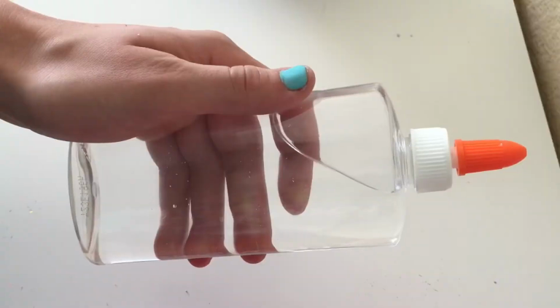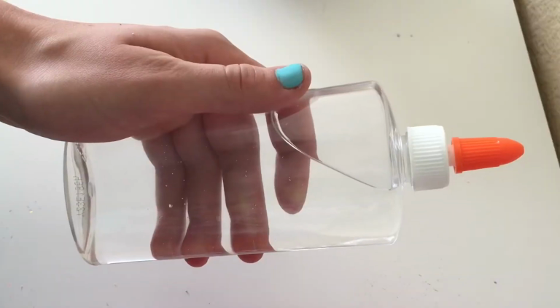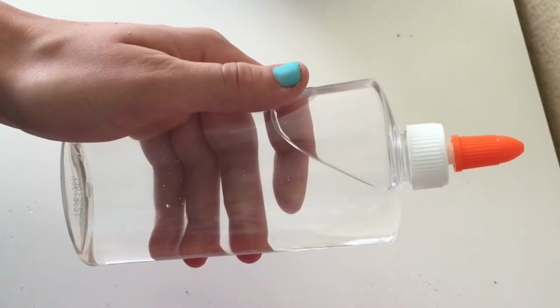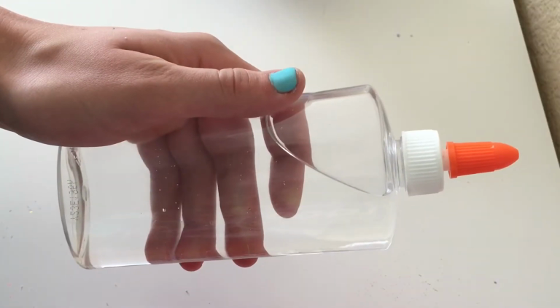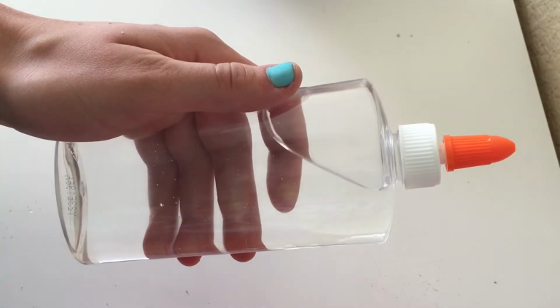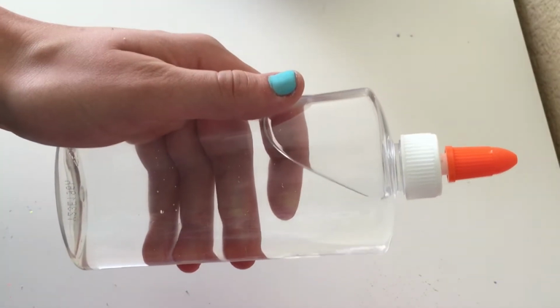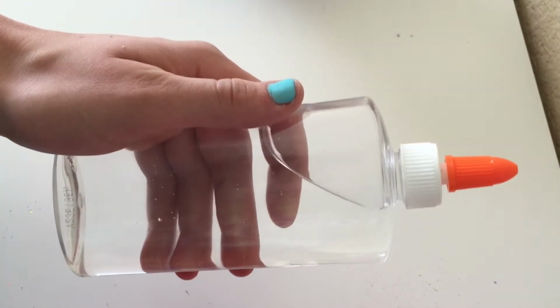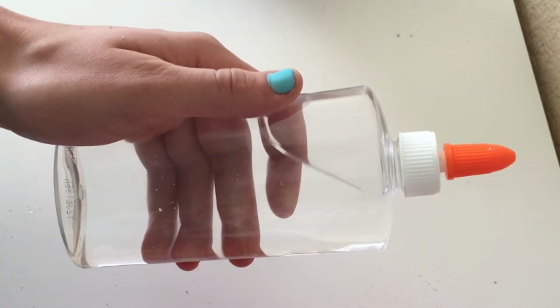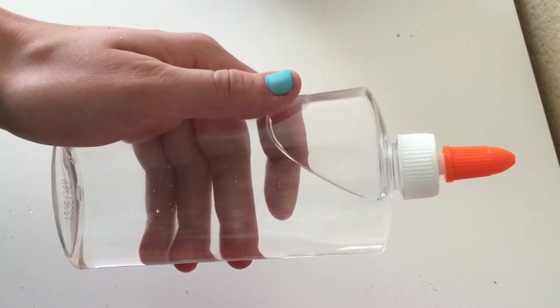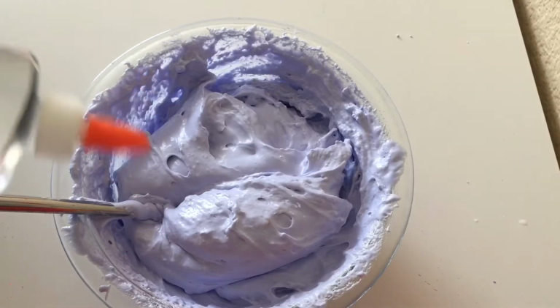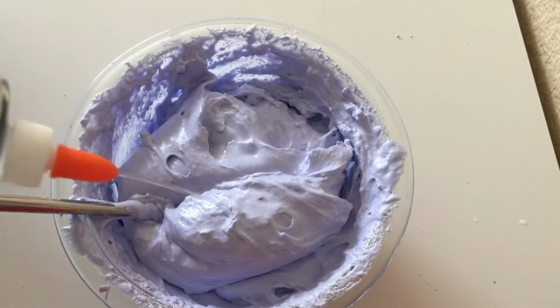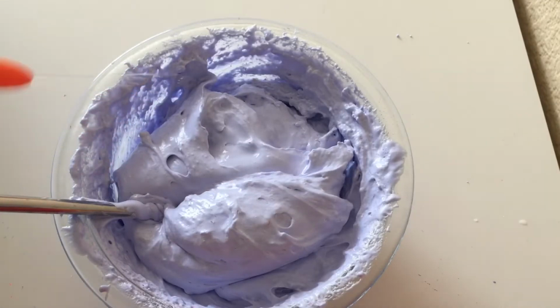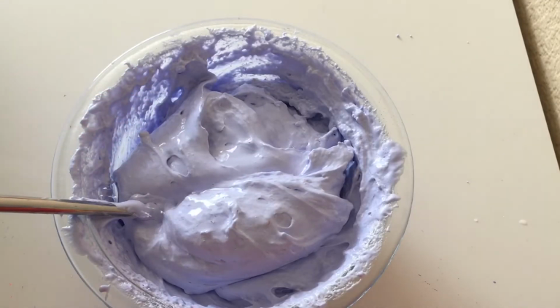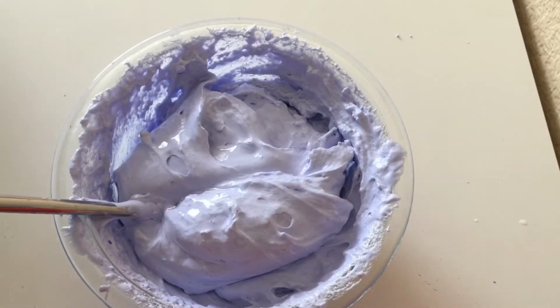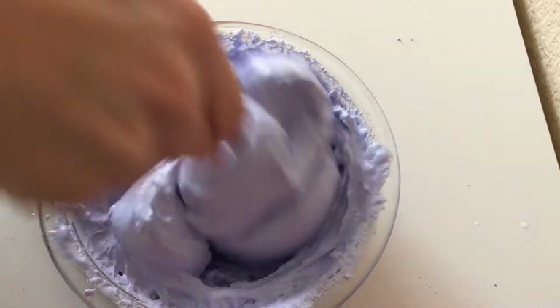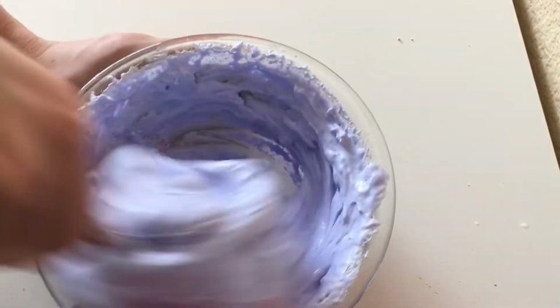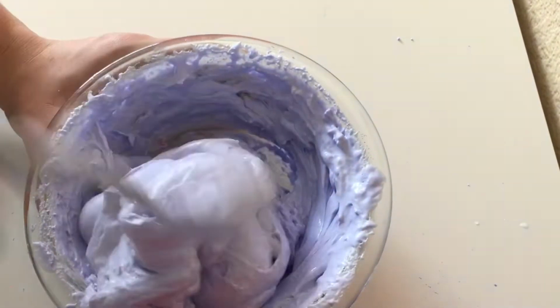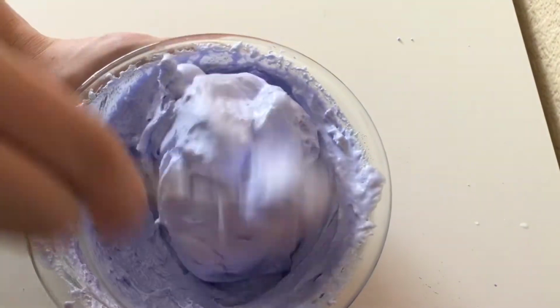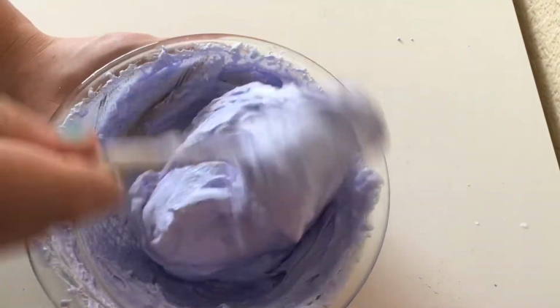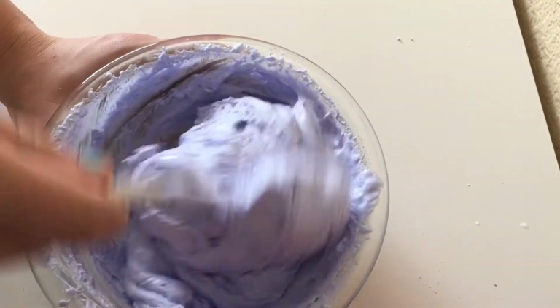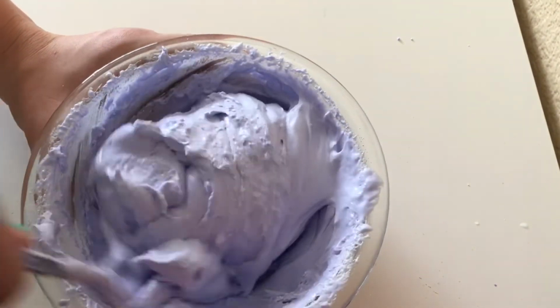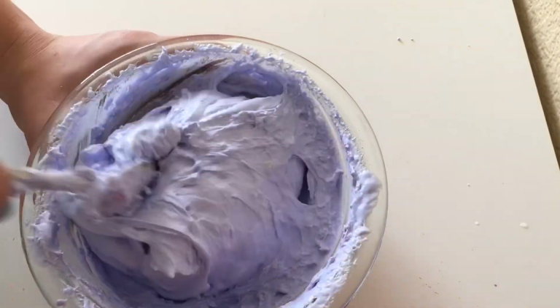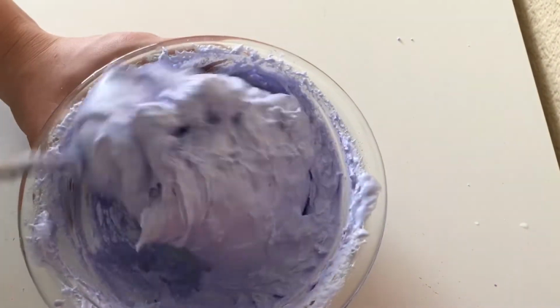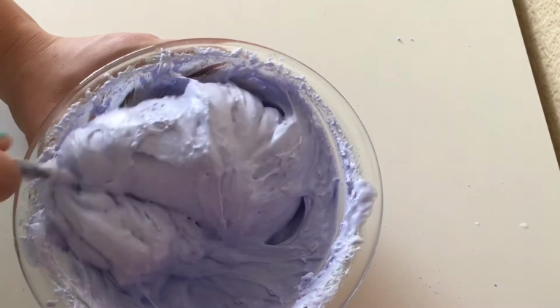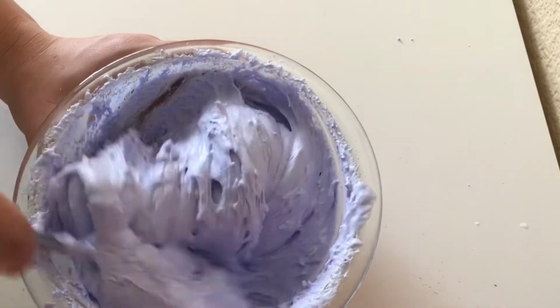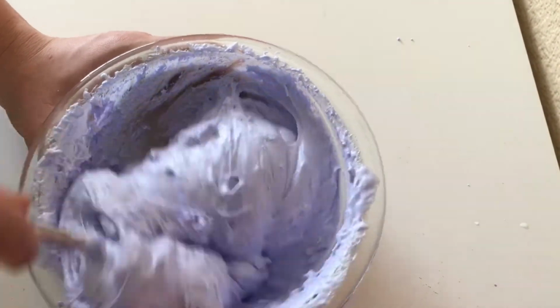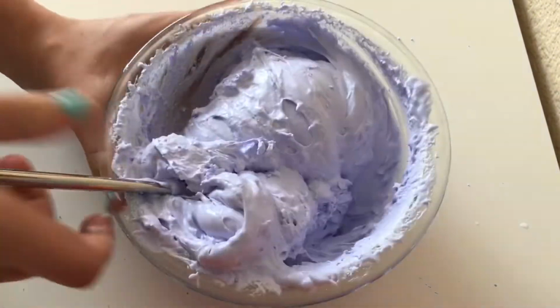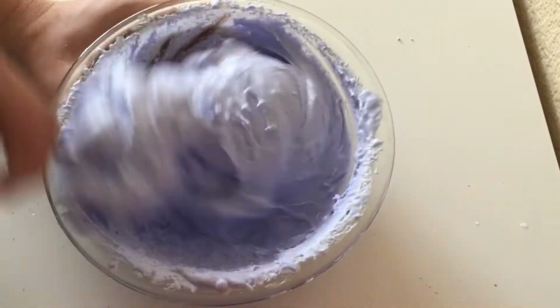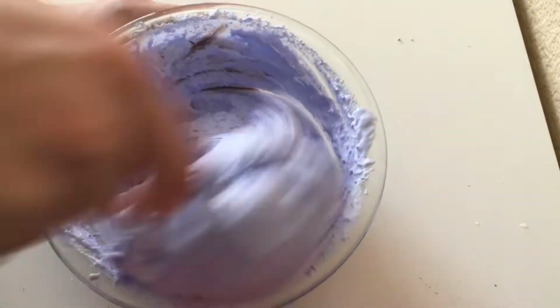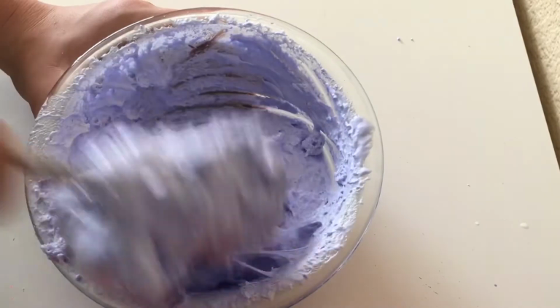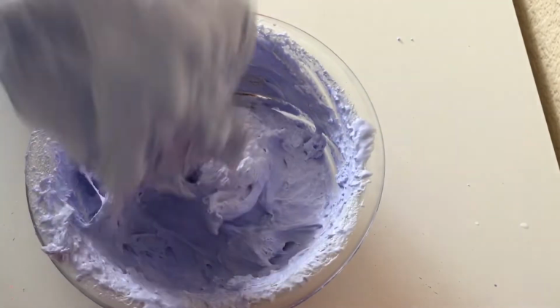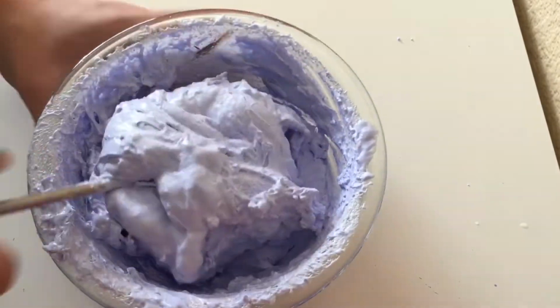Now that I have all of the ingredients in the bowl, I'm going to go ahead and activate the slime. If you want my activator recipe, it will be in the description box down below. I'm going to add this slowly so I don't end up with a stiff slime.